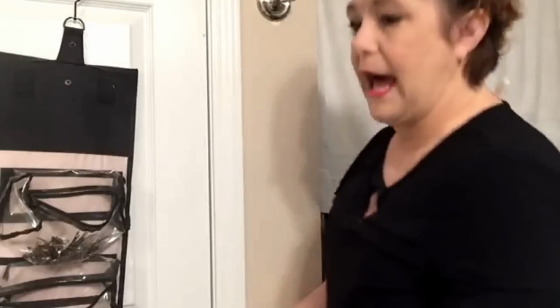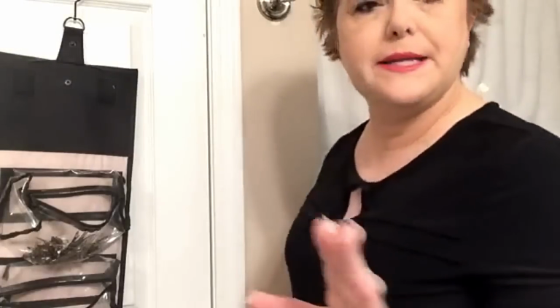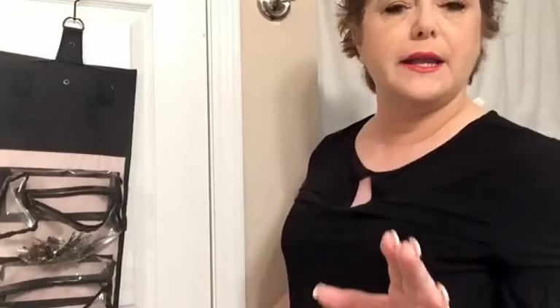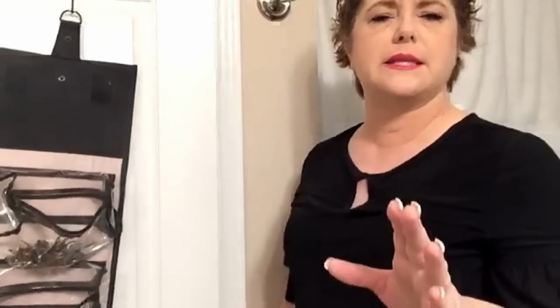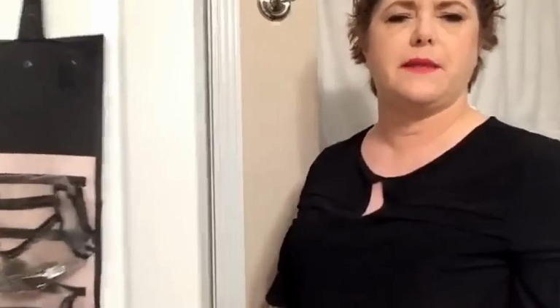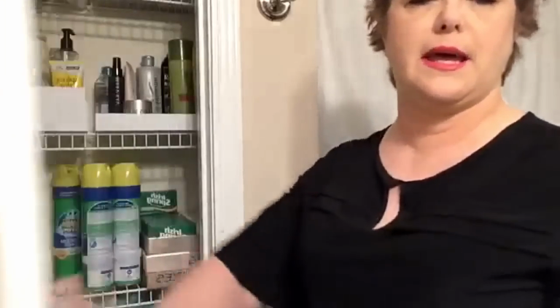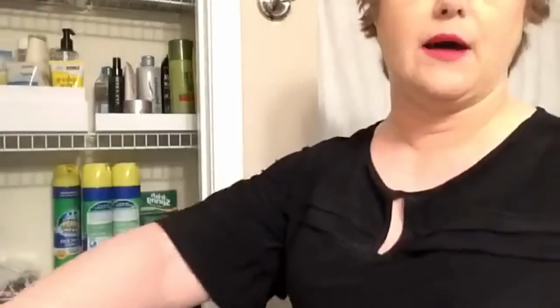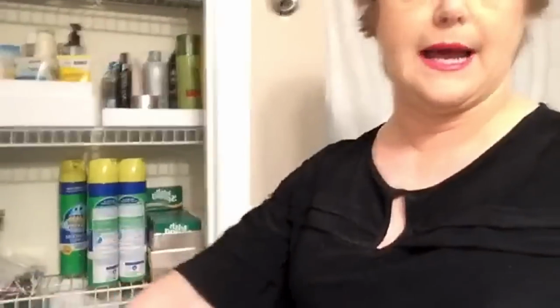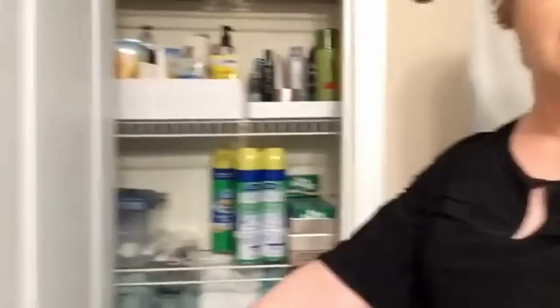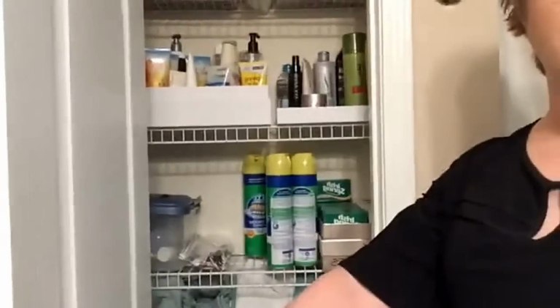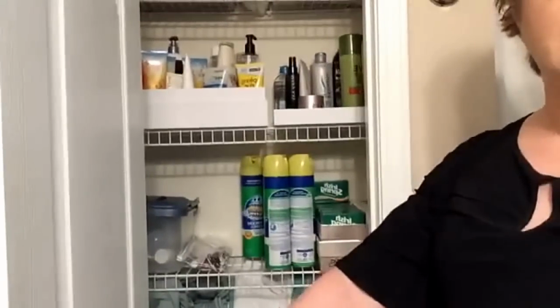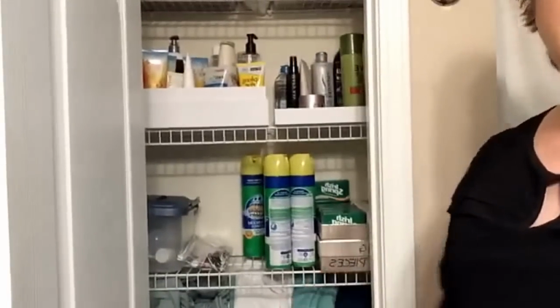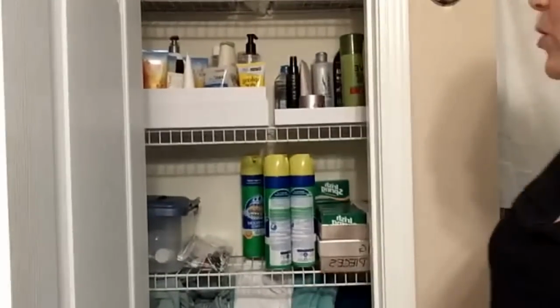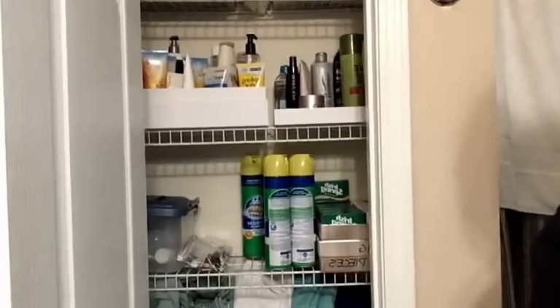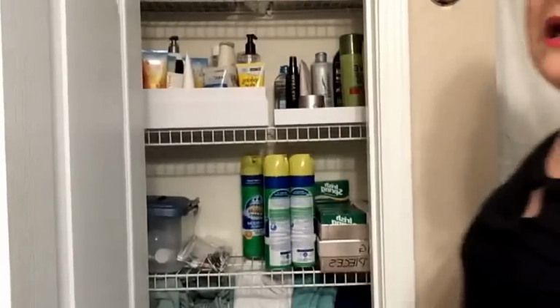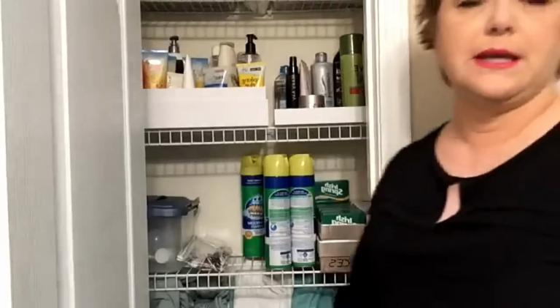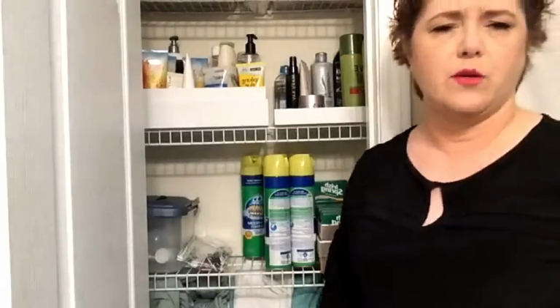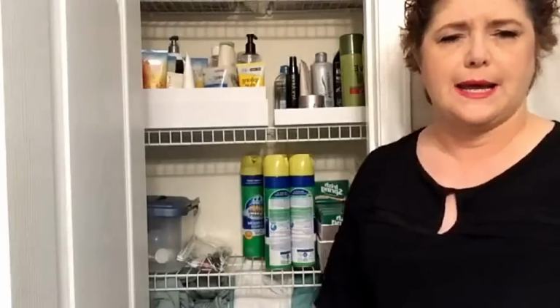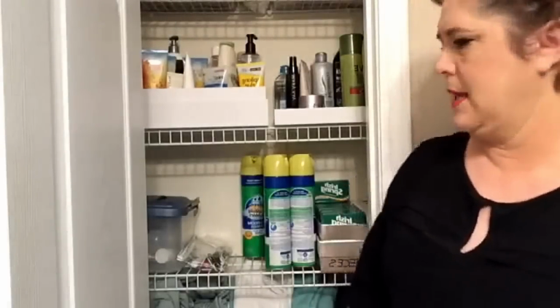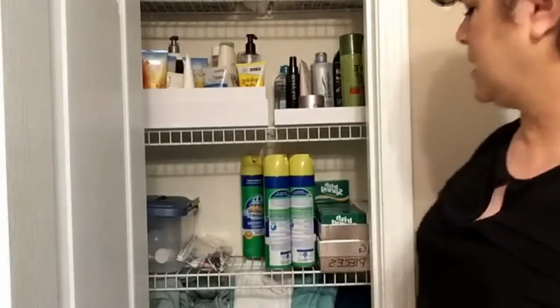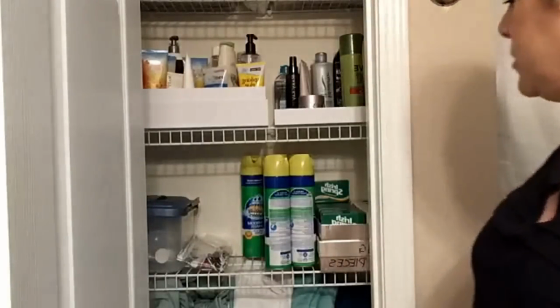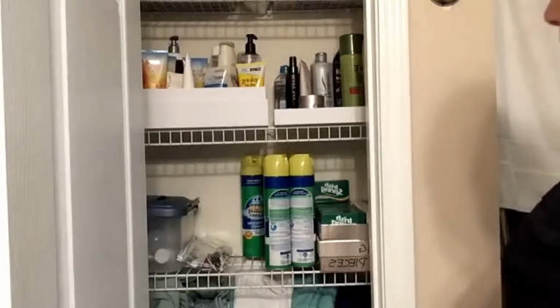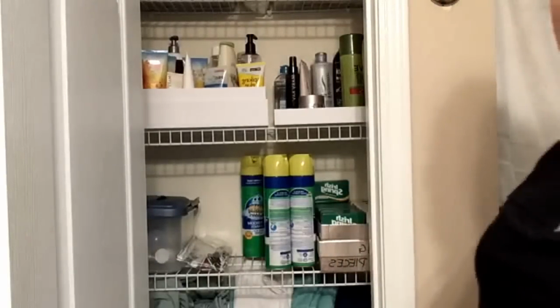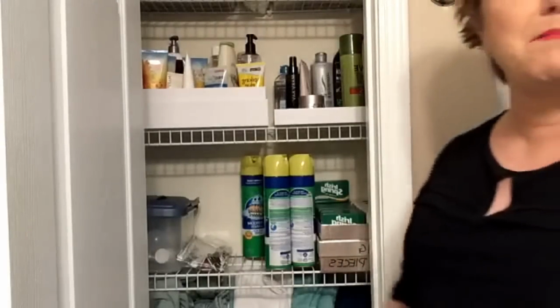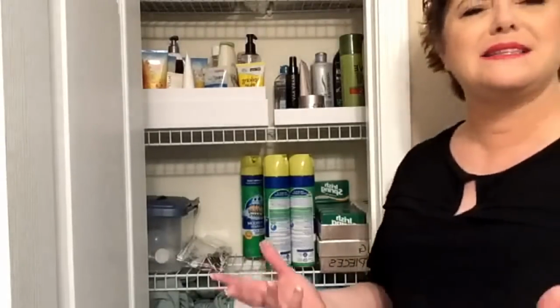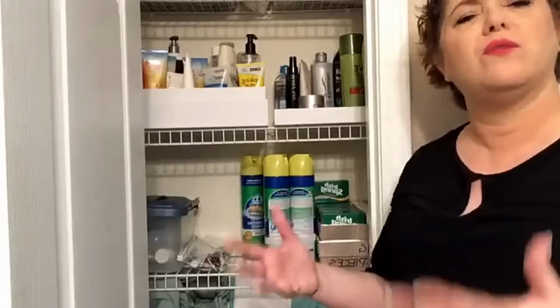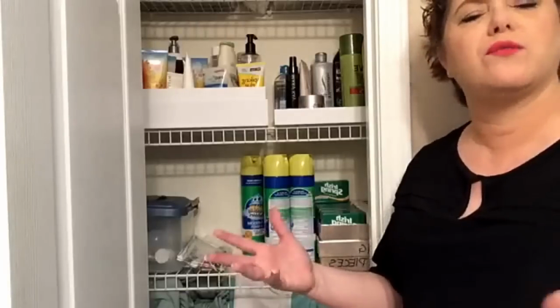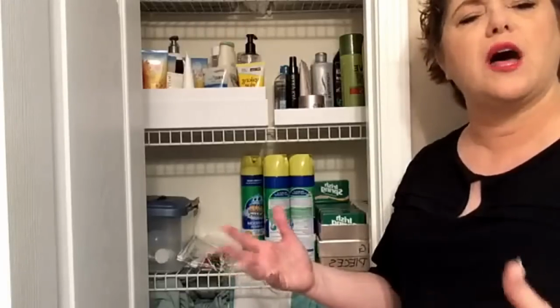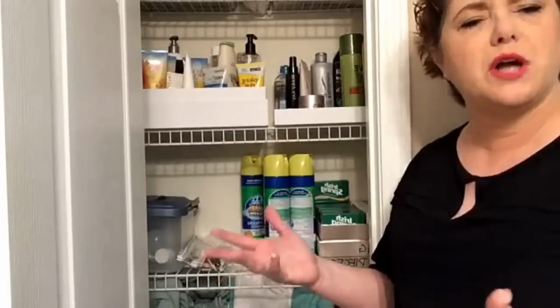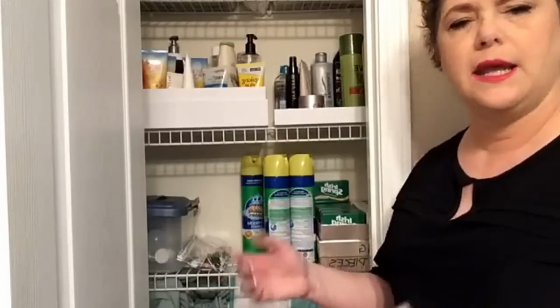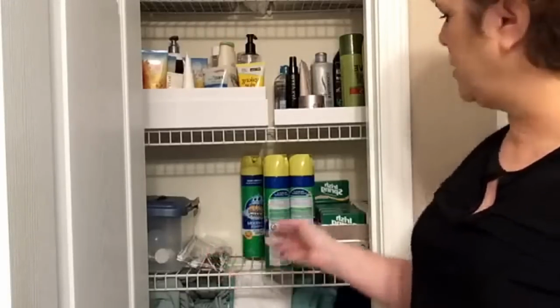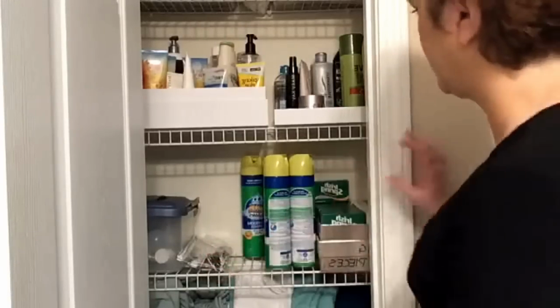I redone this cabinet the other day and I organized it, y'all. It took me four hours in this bathroom to get everything organized, because when Chris retires I can't be buying stuff over and over and overstocking.